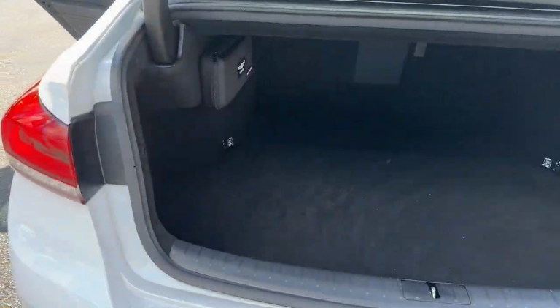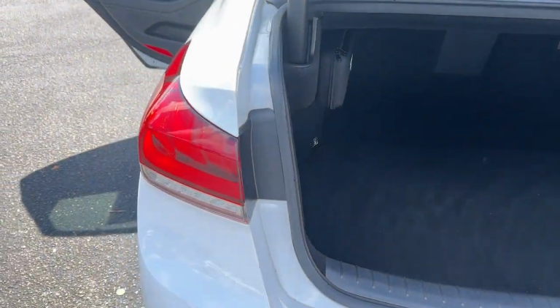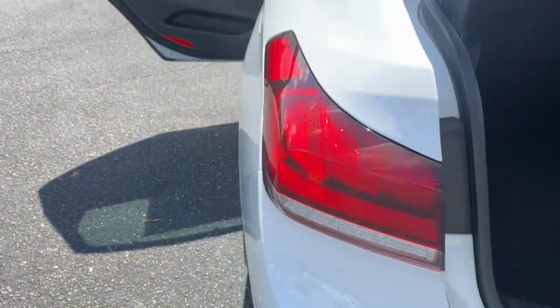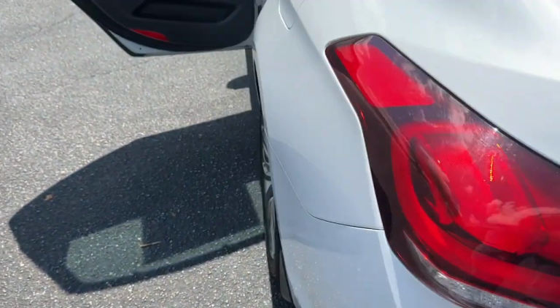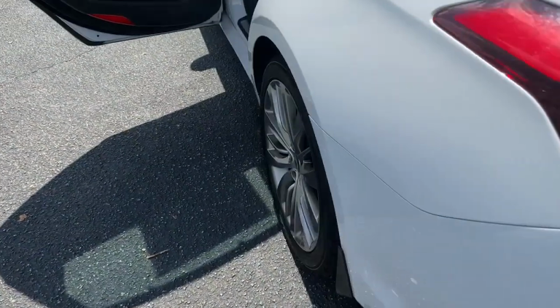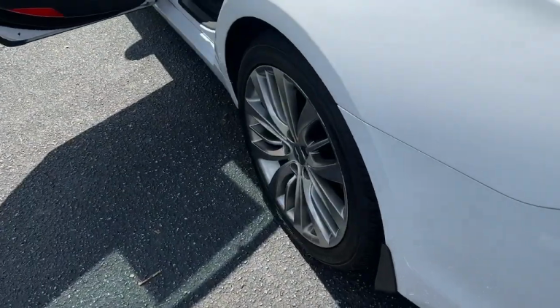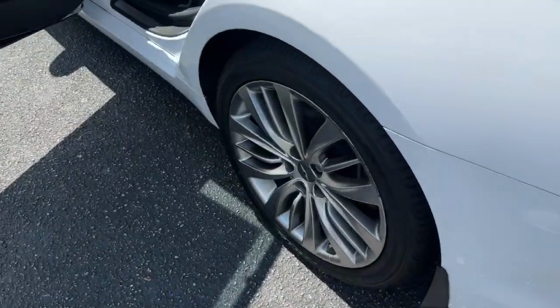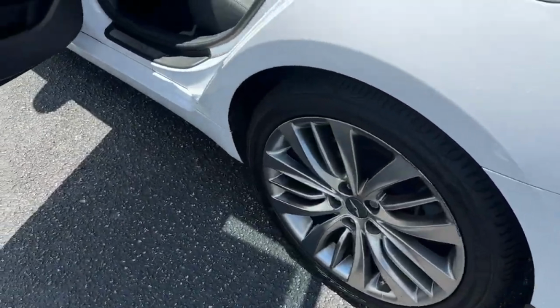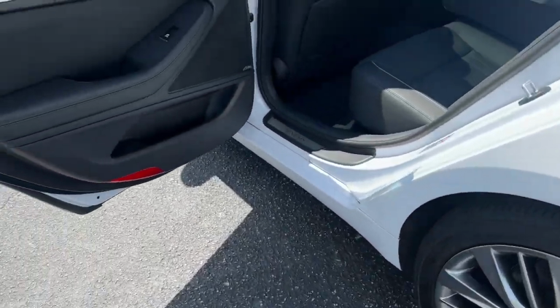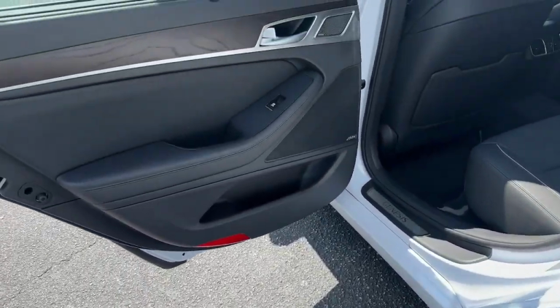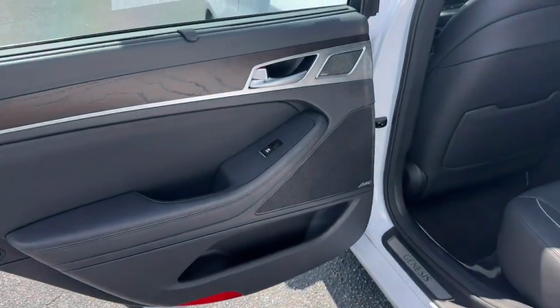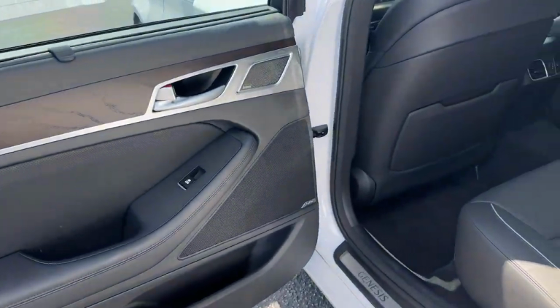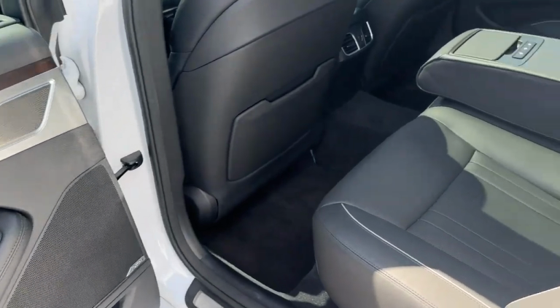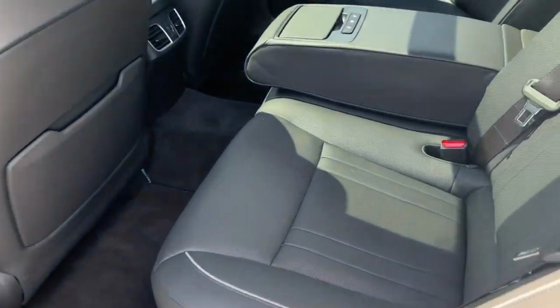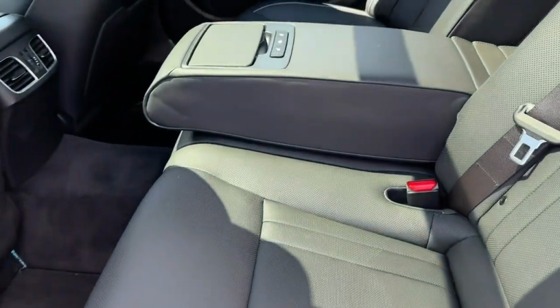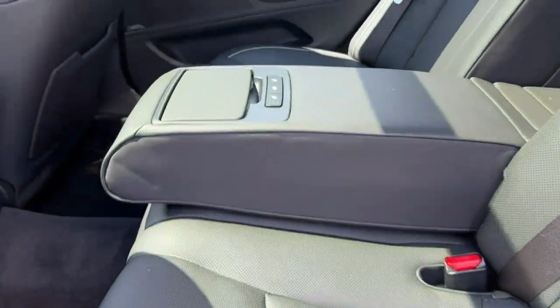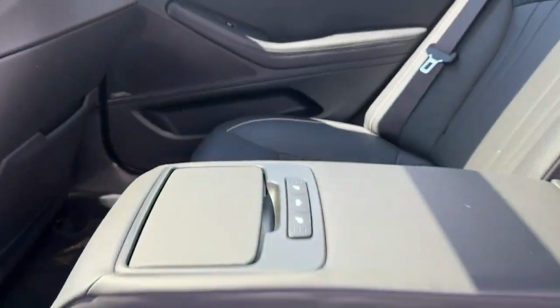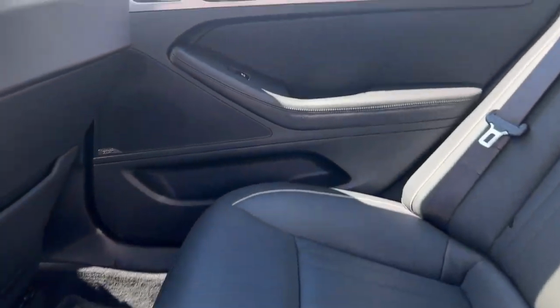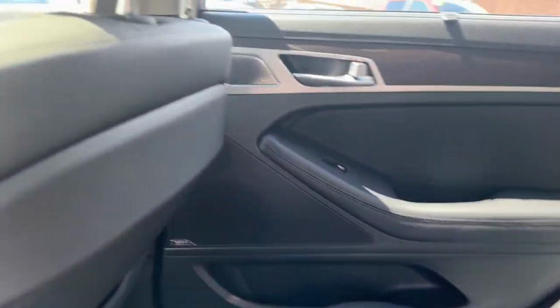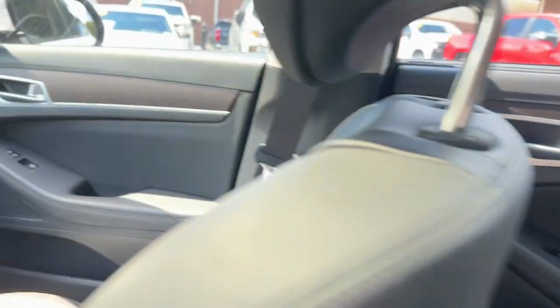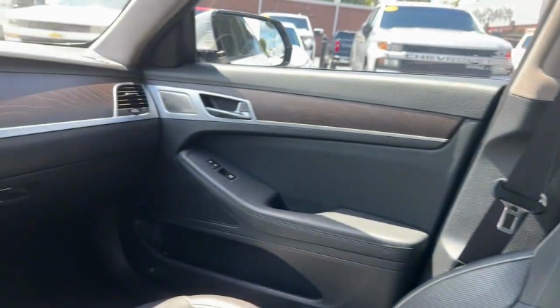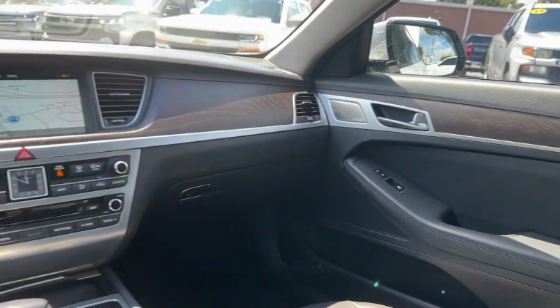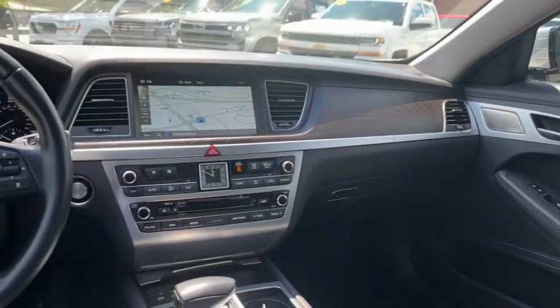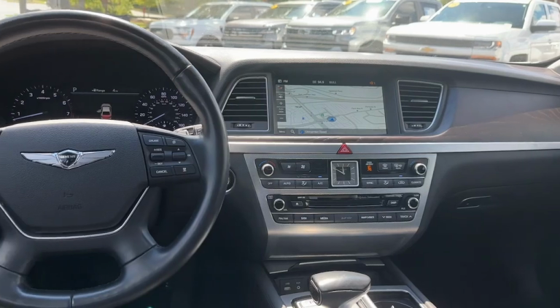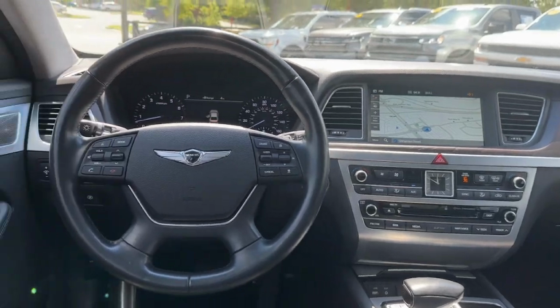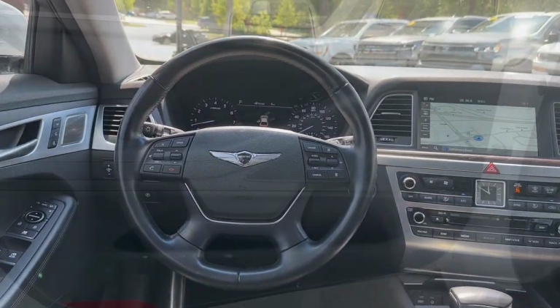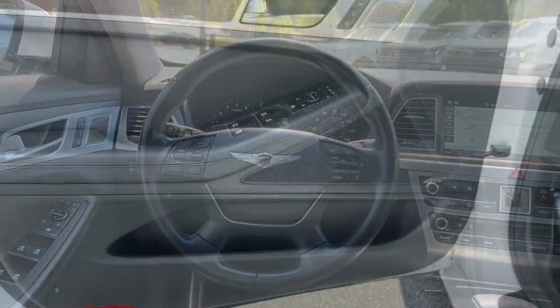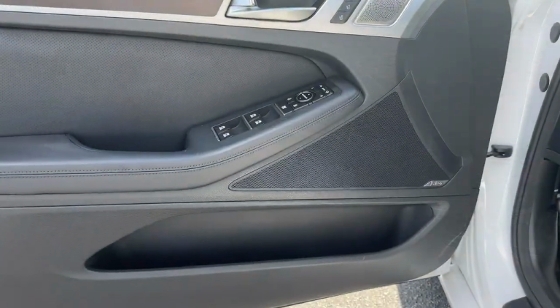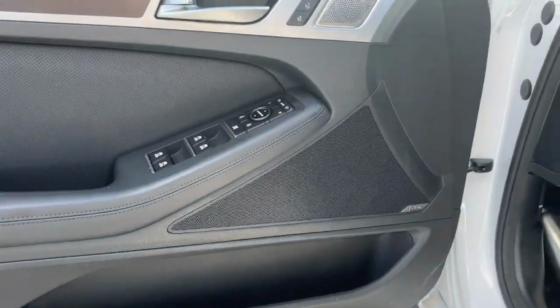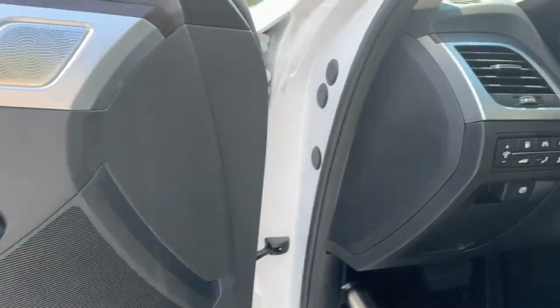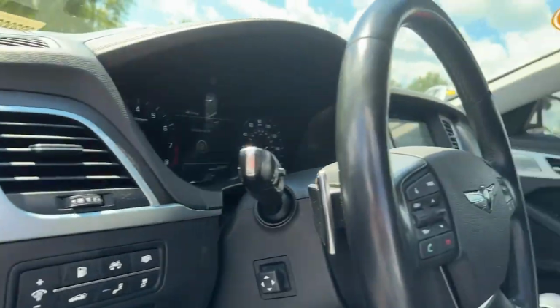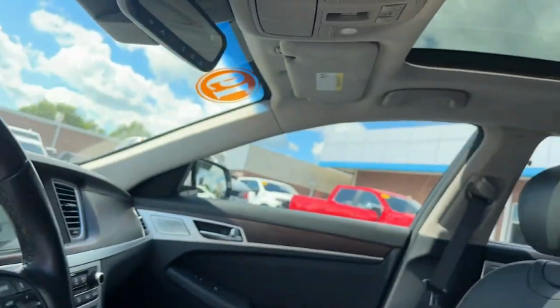Head-up display, Apple CarPlay and/or Android Auto, heated and/or cooled front seats, navigation system, moonroof, heated driver's seat, keyless entry, power passenger seat, heated mirrors, fog lamps.